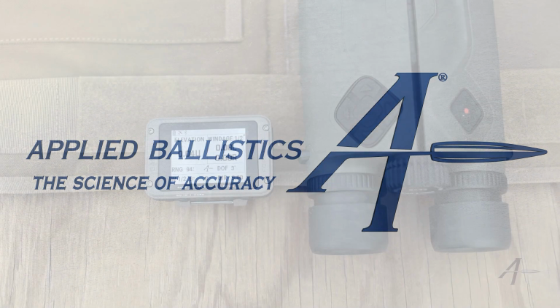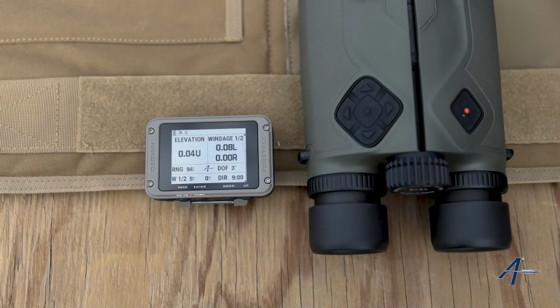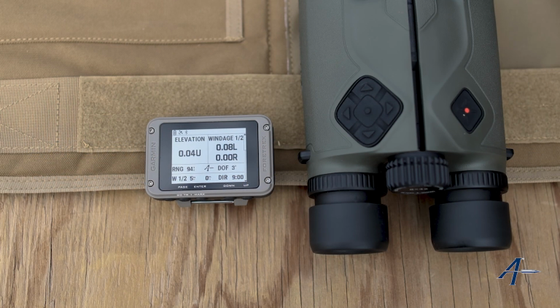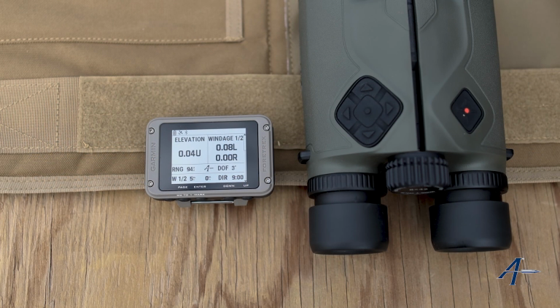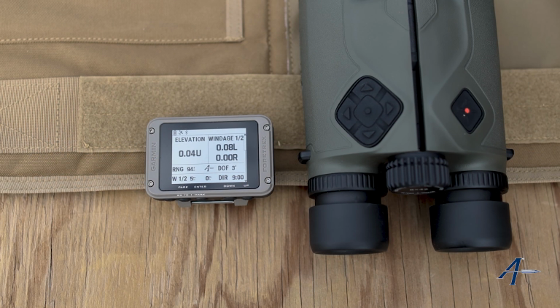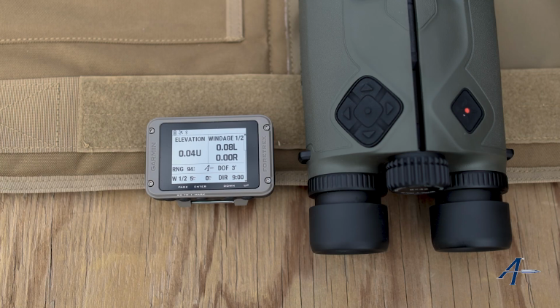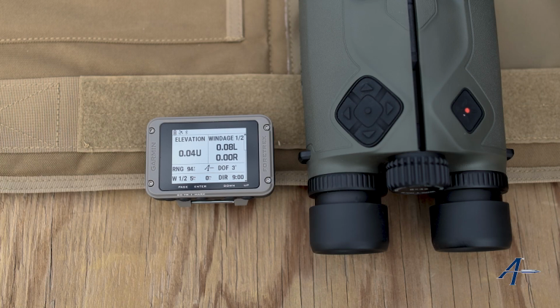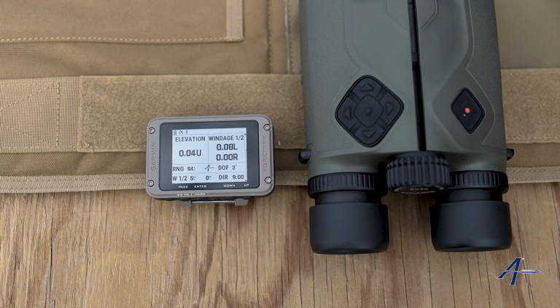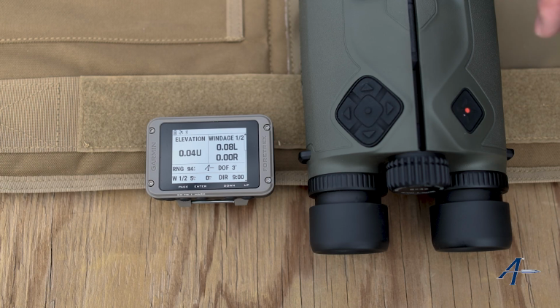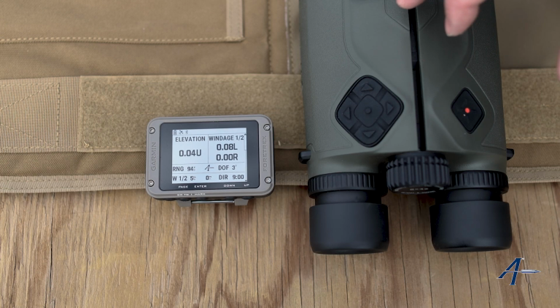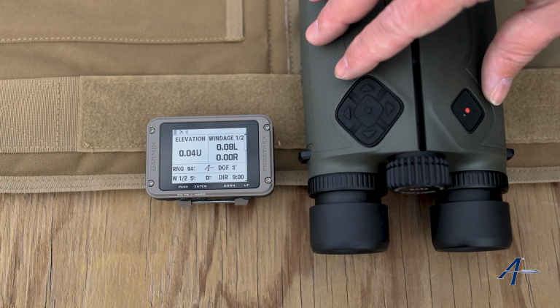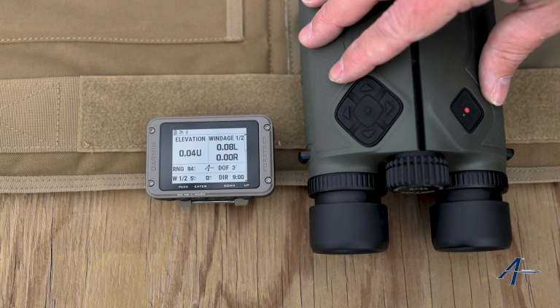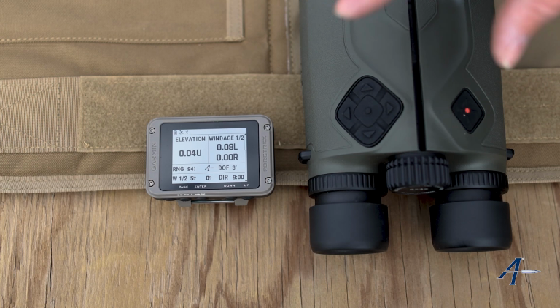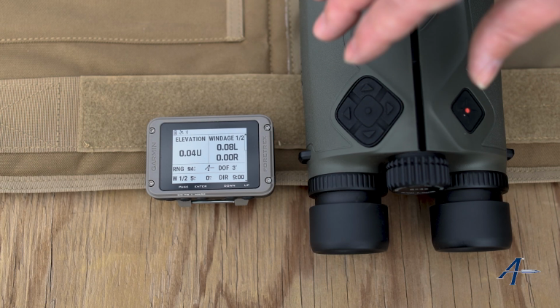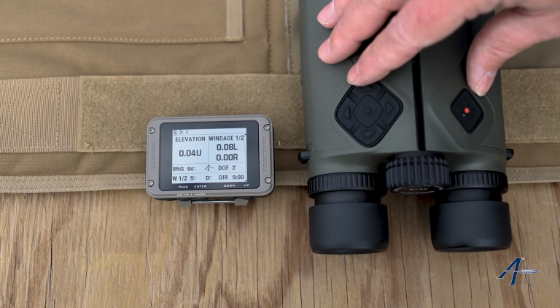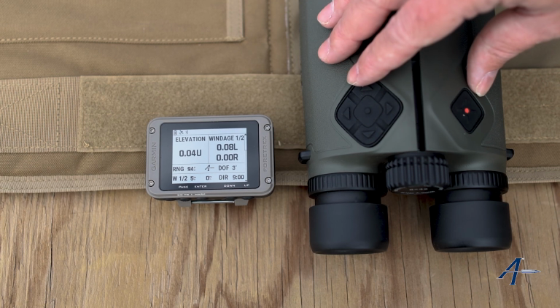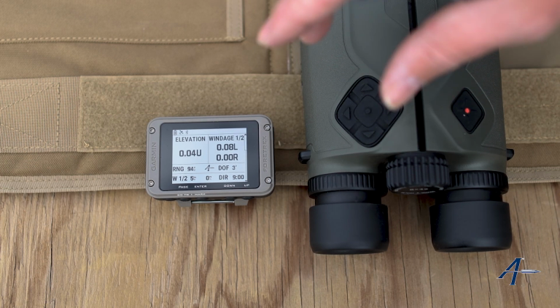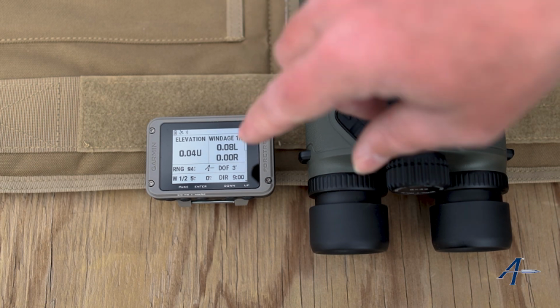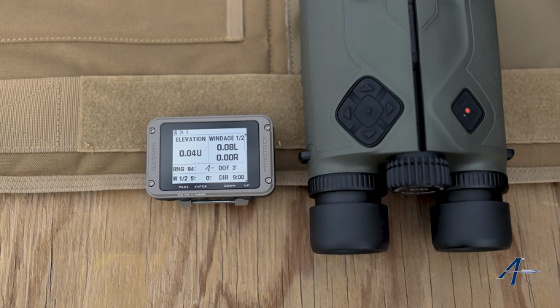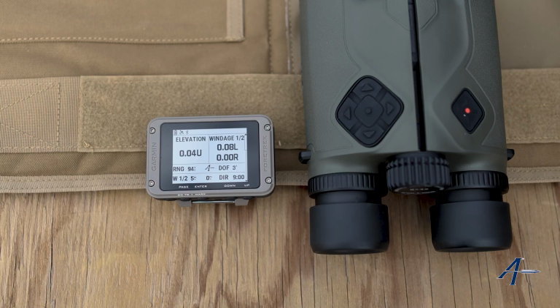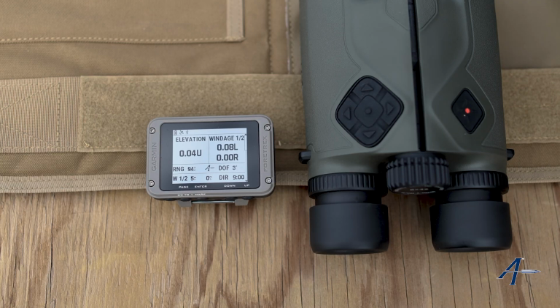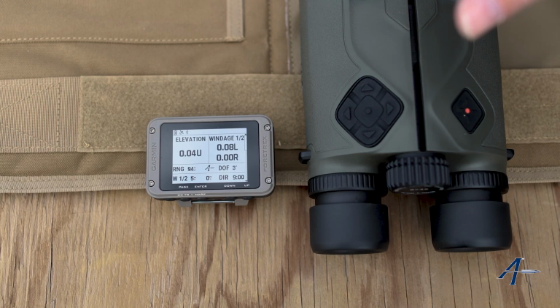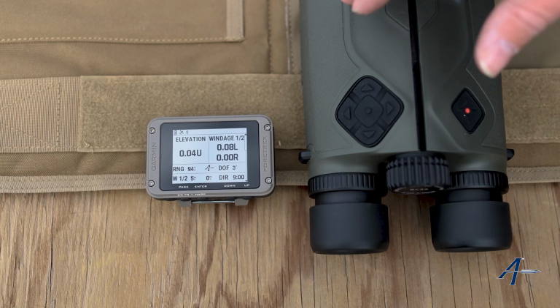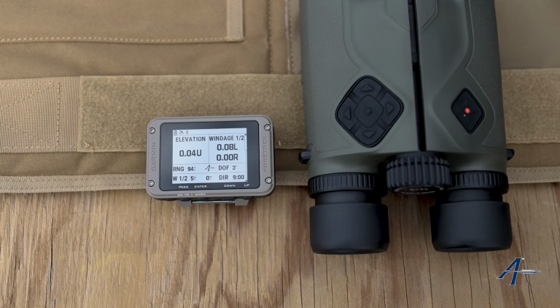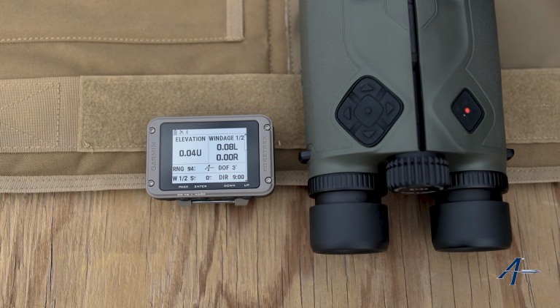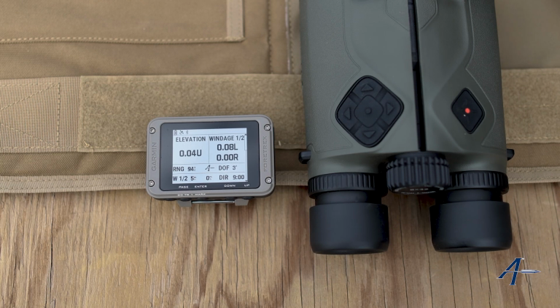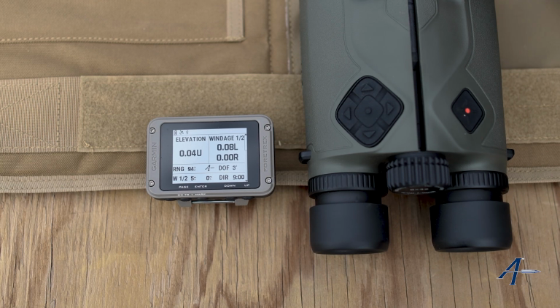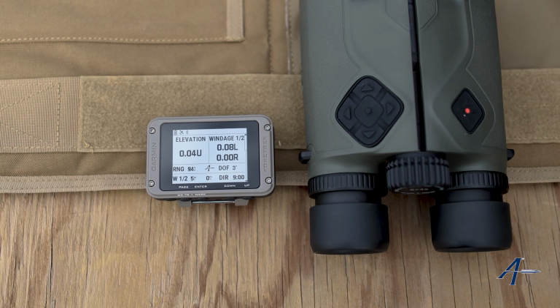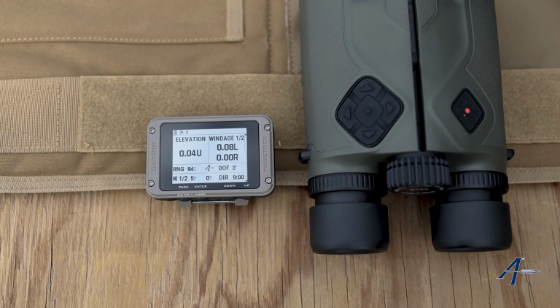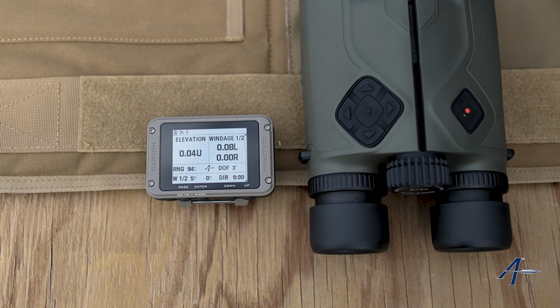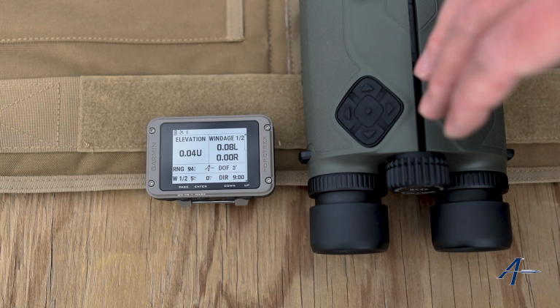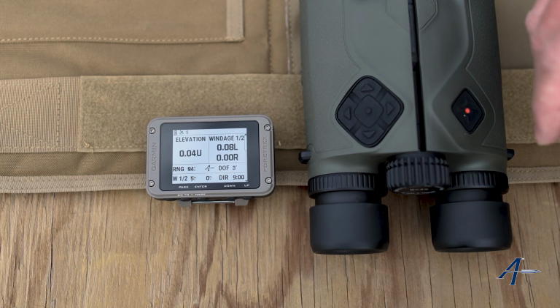Hey everyone and welcome to our instructional video on pairing a Vectronix device with Applied Ballistics to your Garmin. This is going to work the same for the Instinct 3 Tactical, the Tactics 8, and the 901.